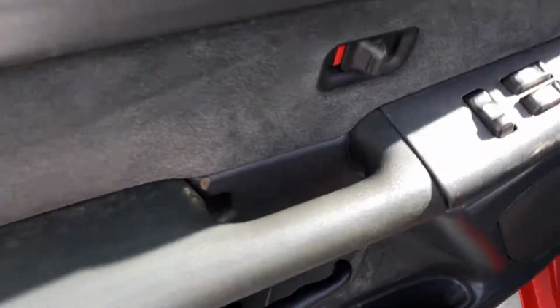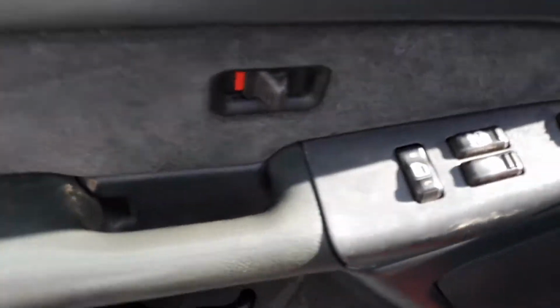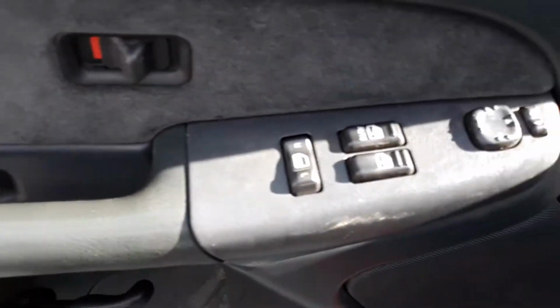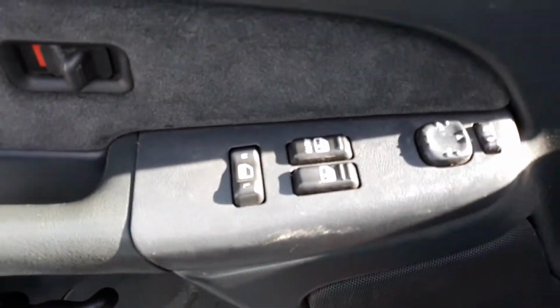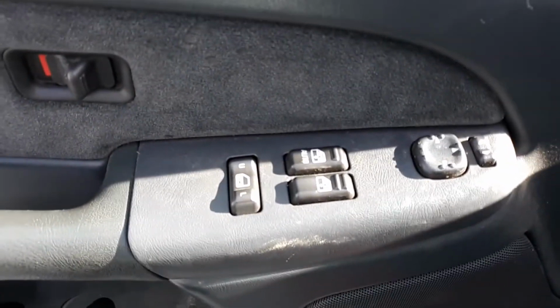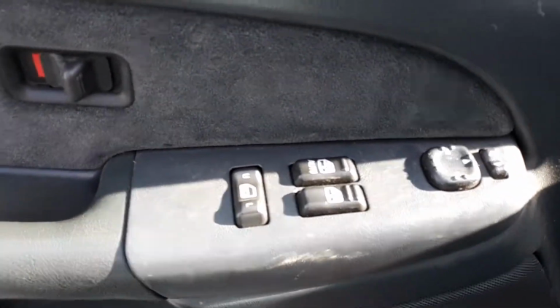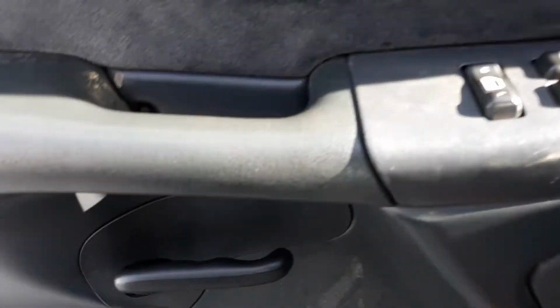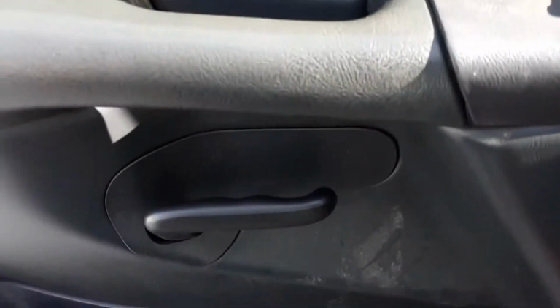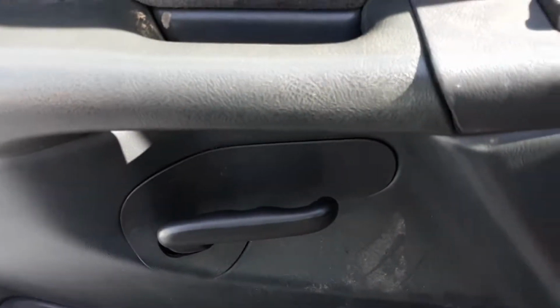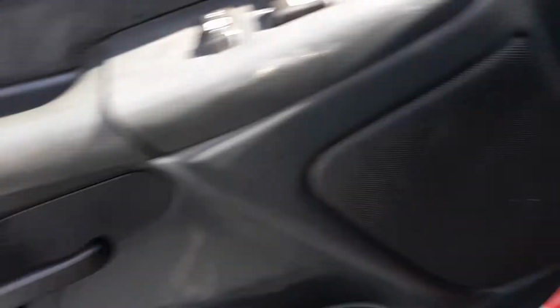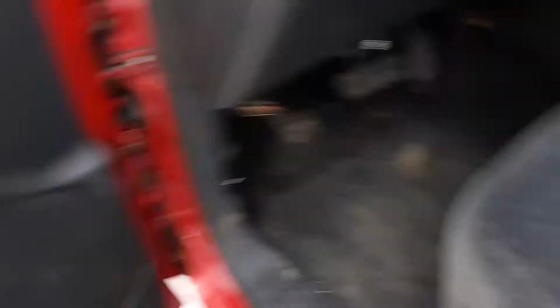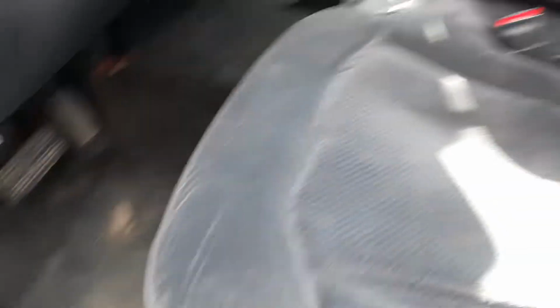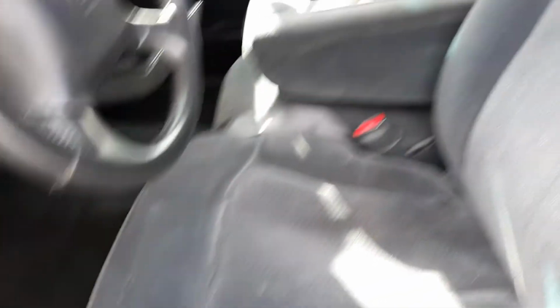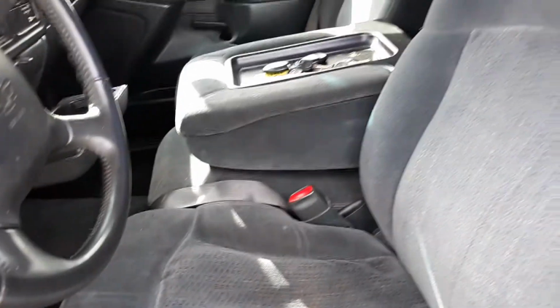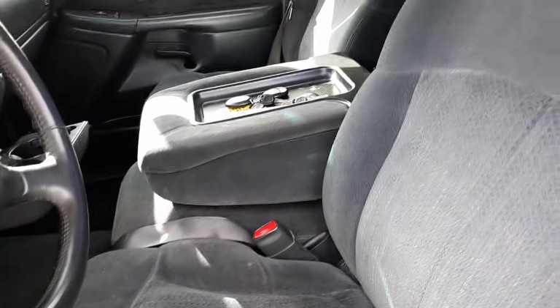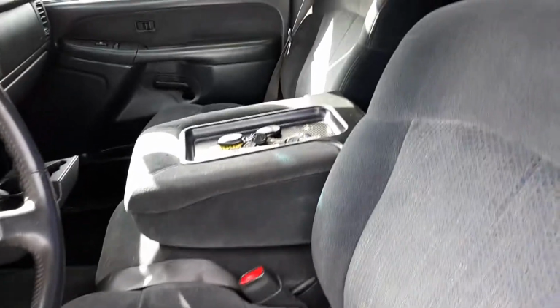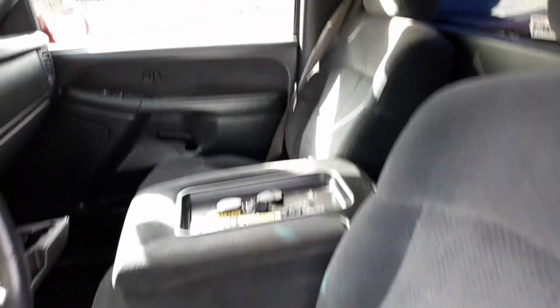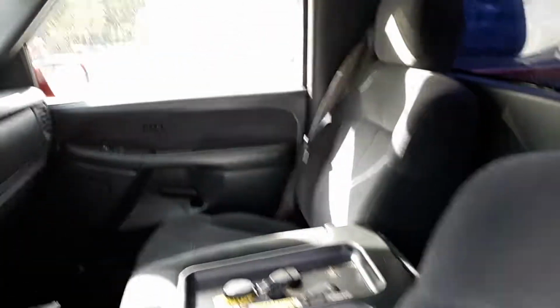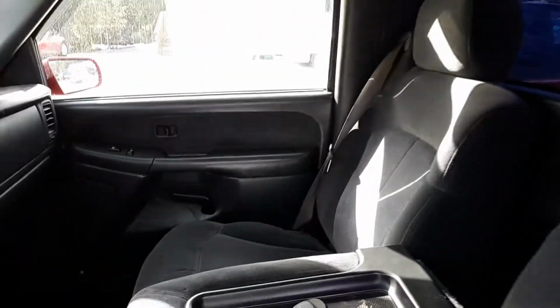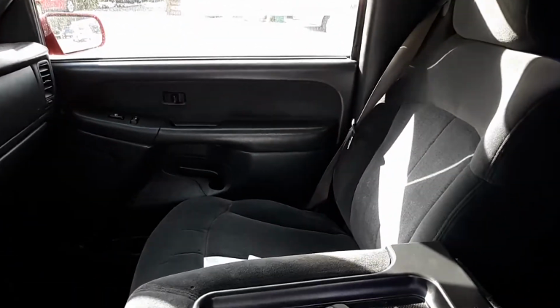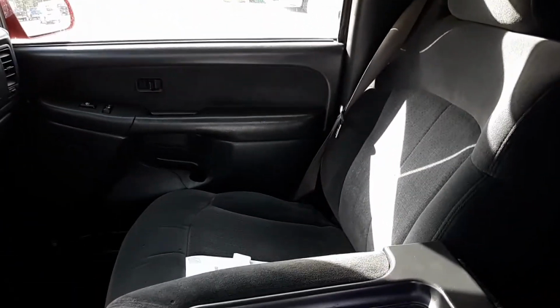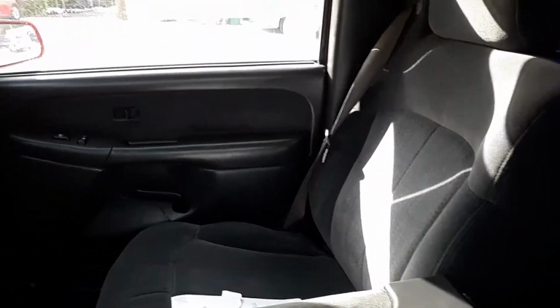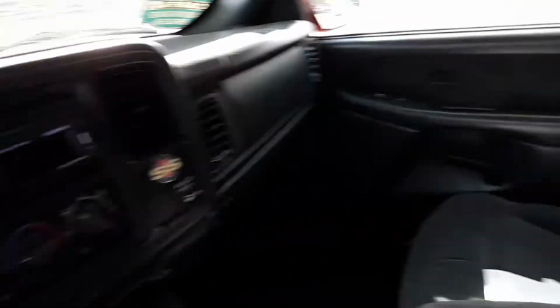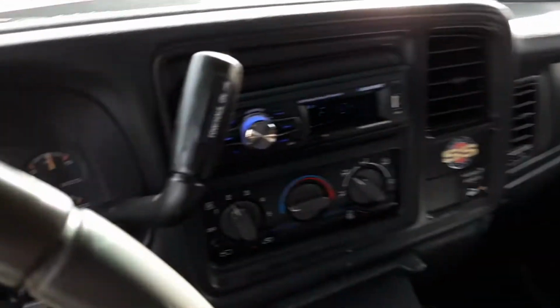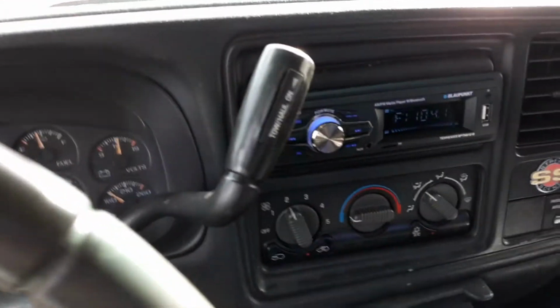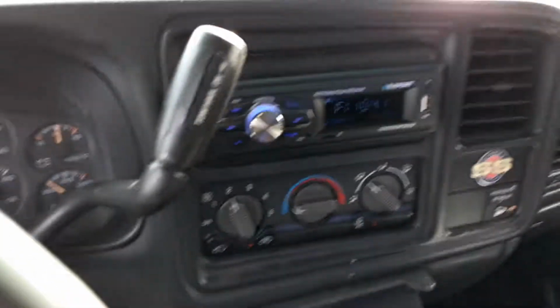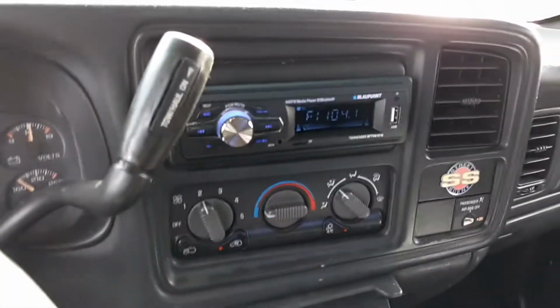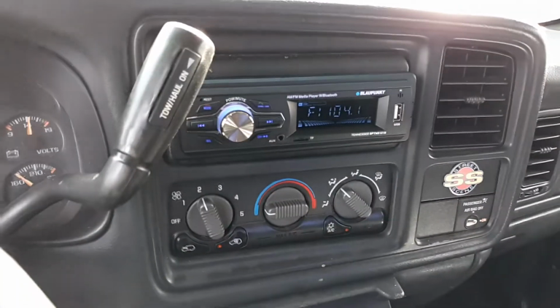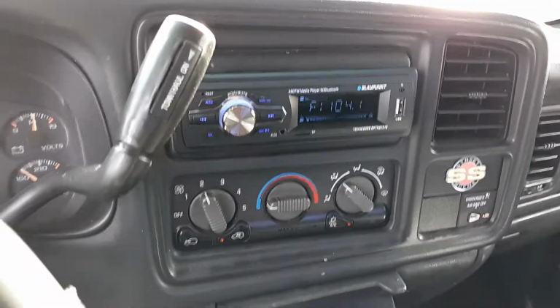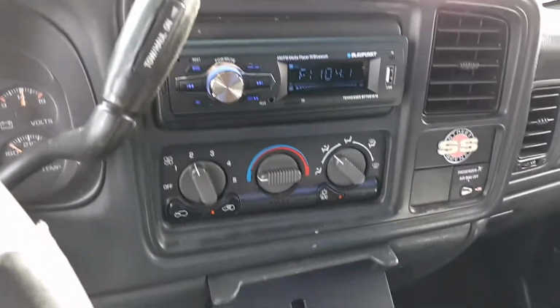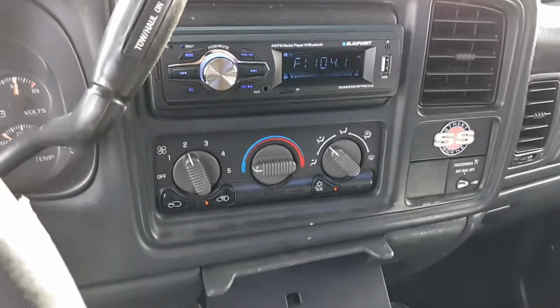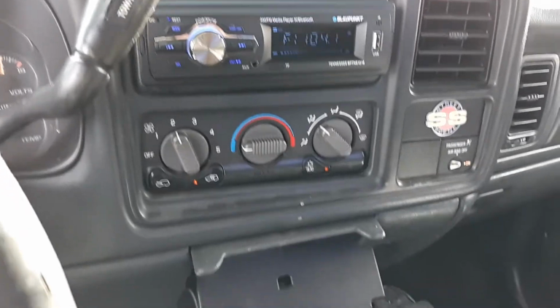Power locks and windows, cloth interior, followed AC.